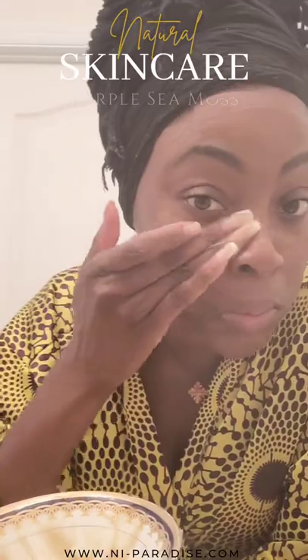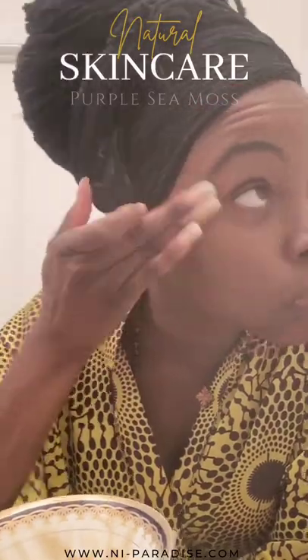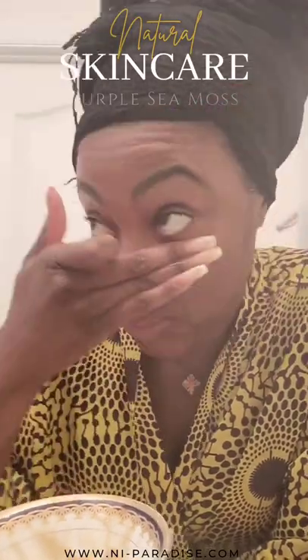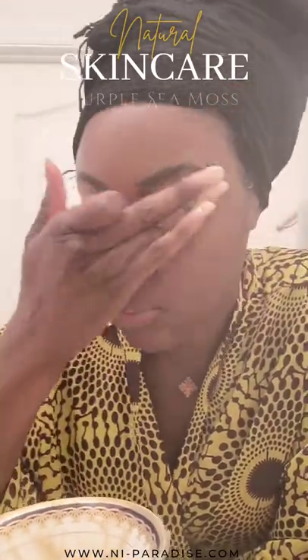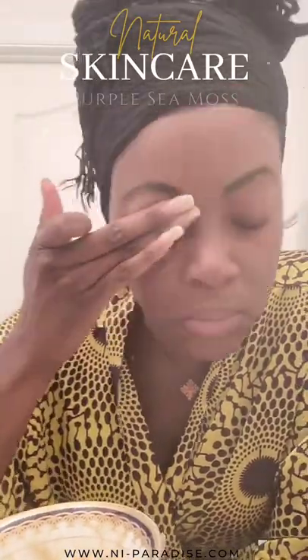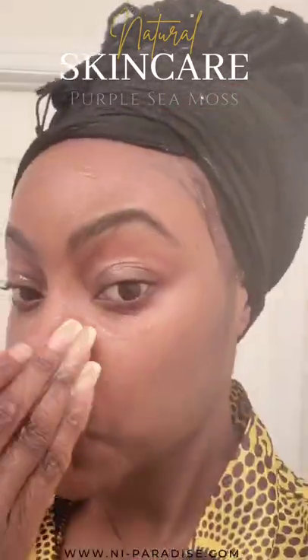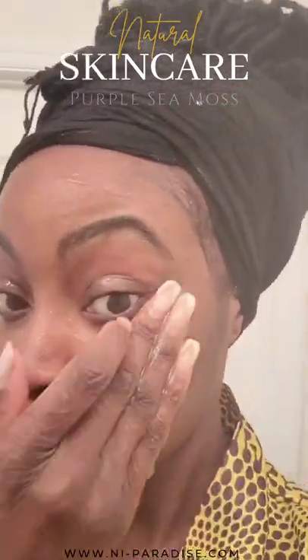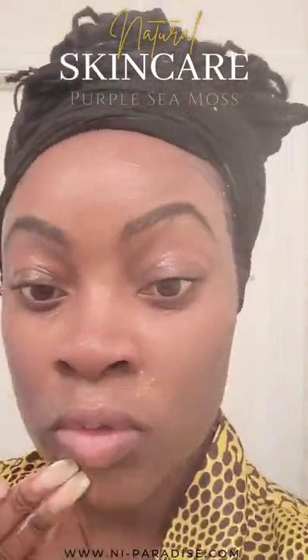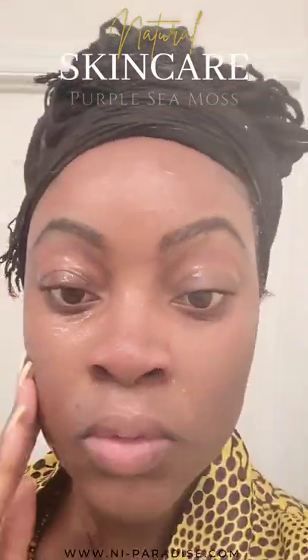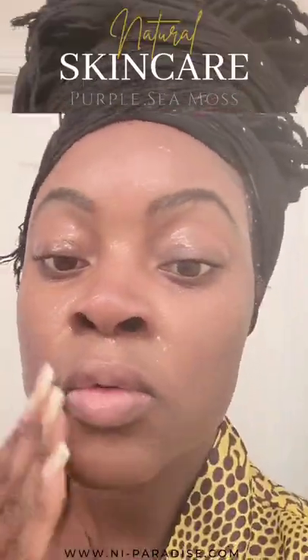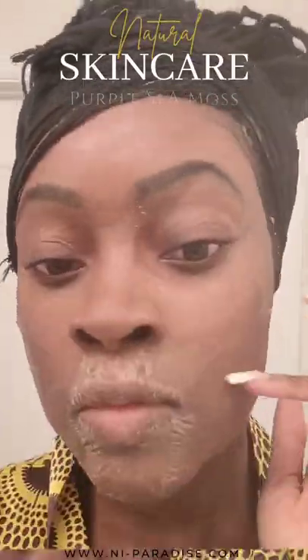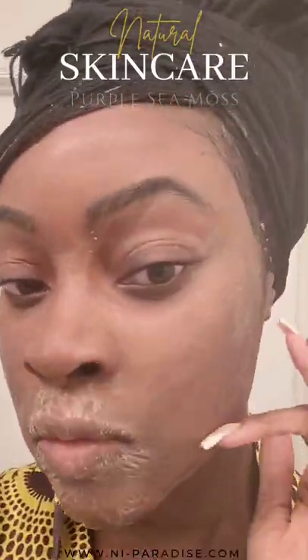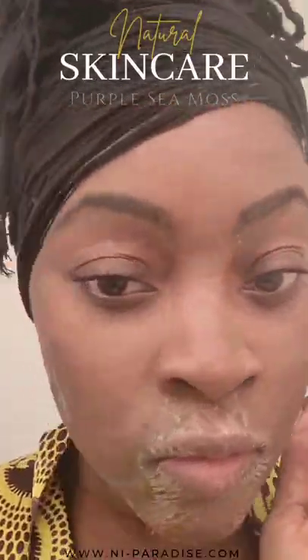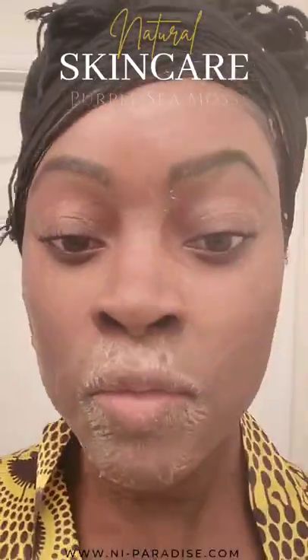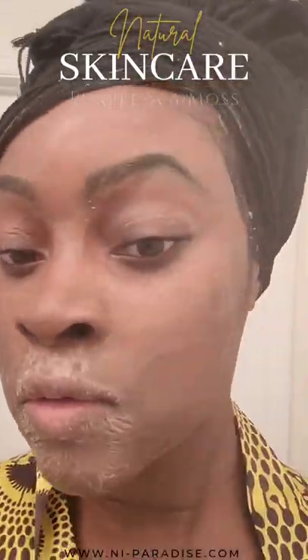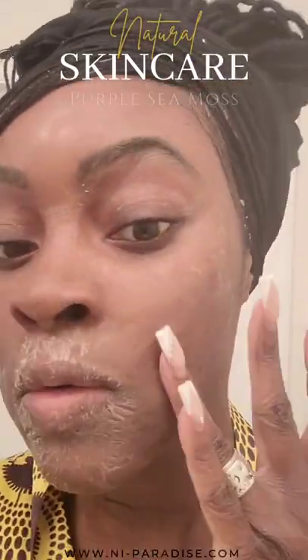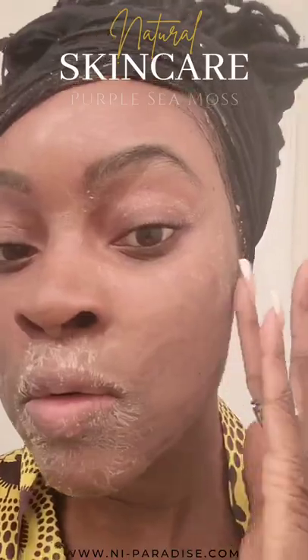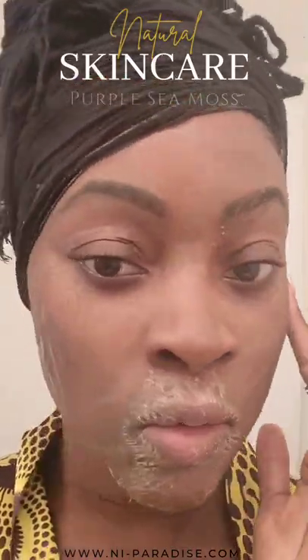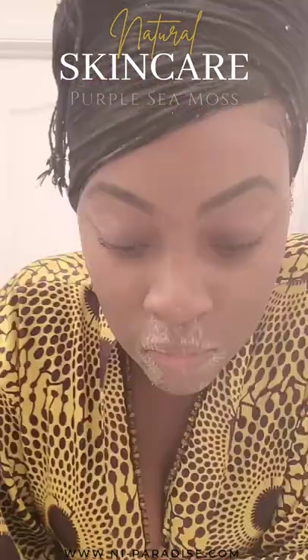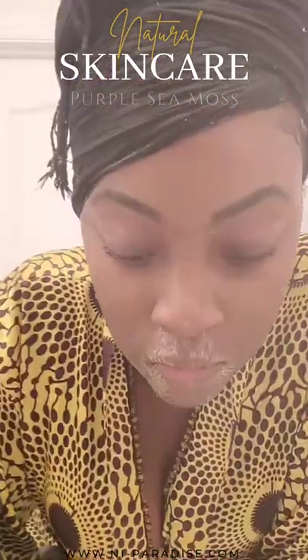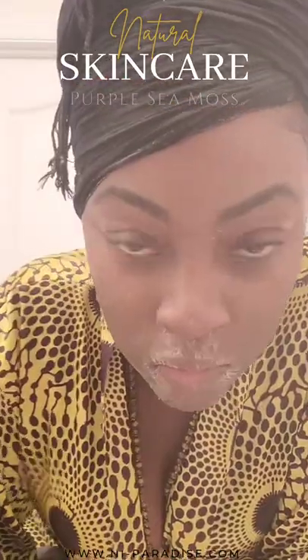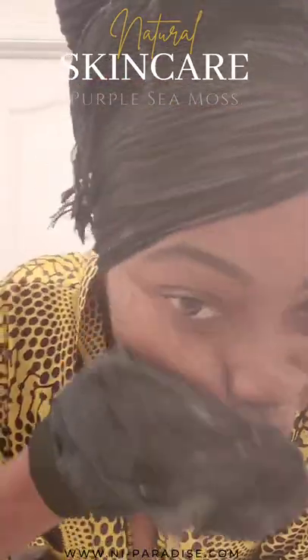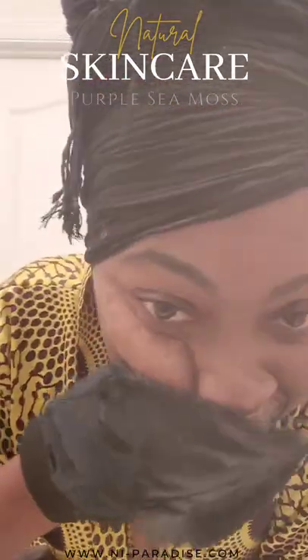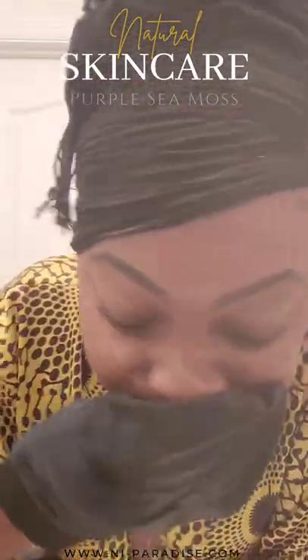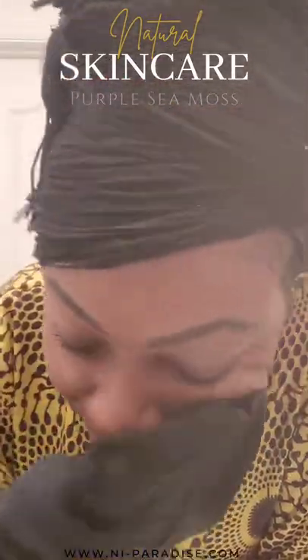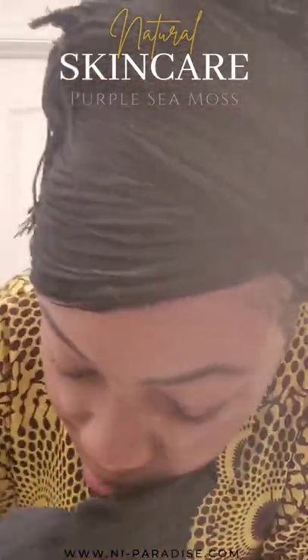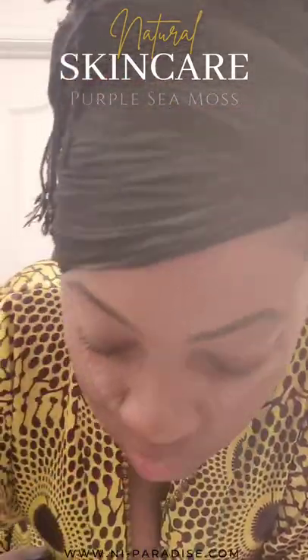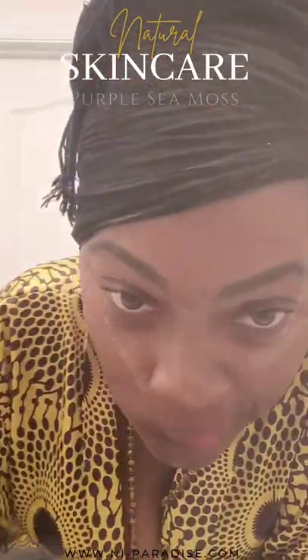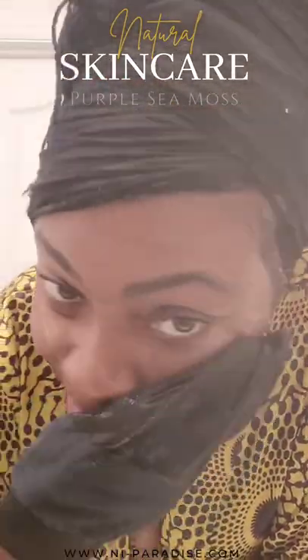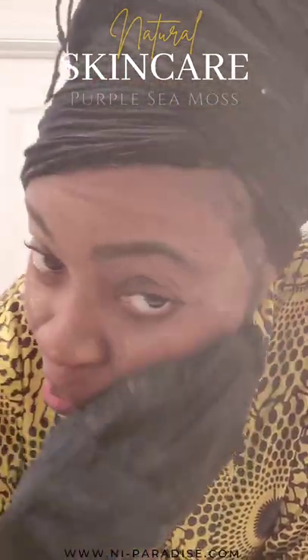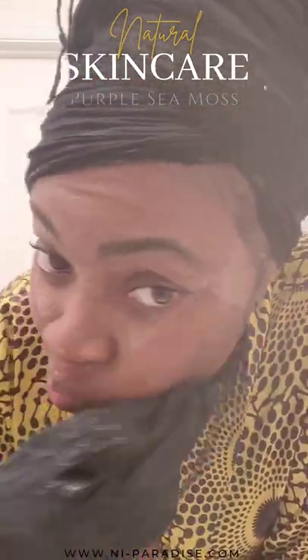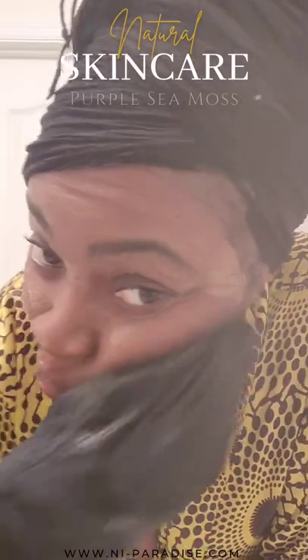So what is sea moss and why add it to your skincare routine? In short, purple sea moss is a form of seaweed called Gracilaria, which naturally grows and is peacefully harvested by hand.